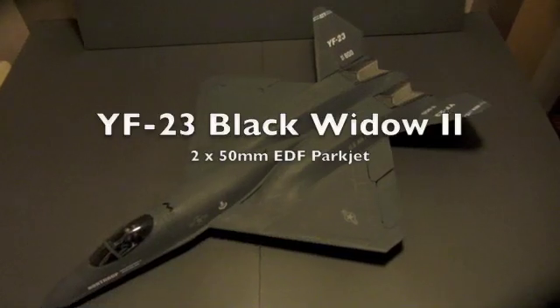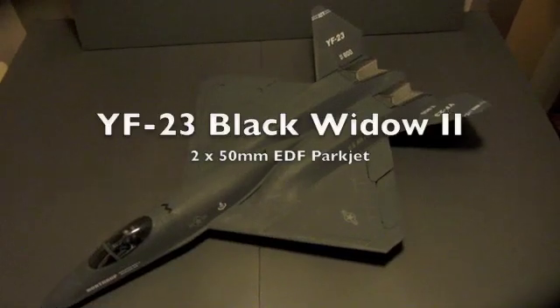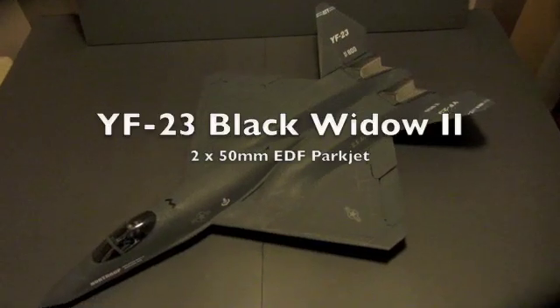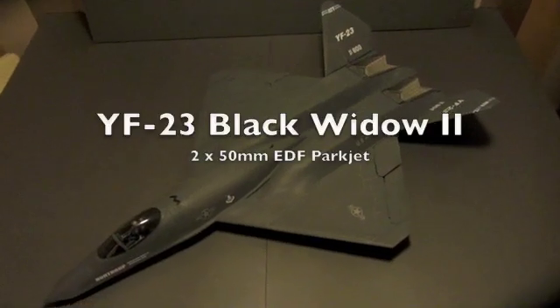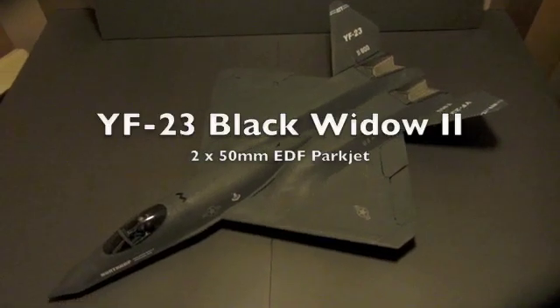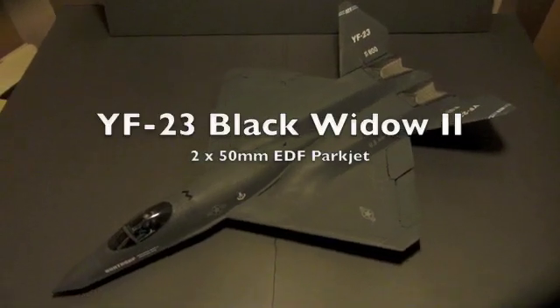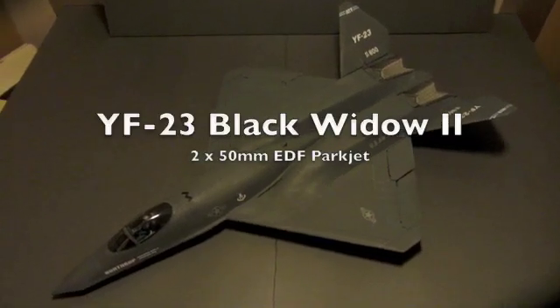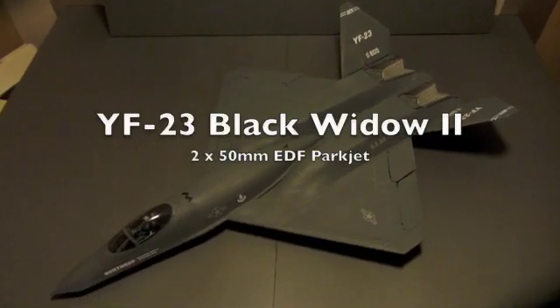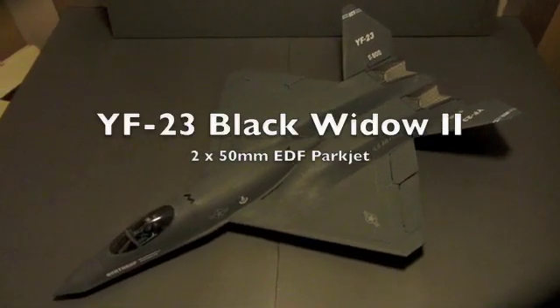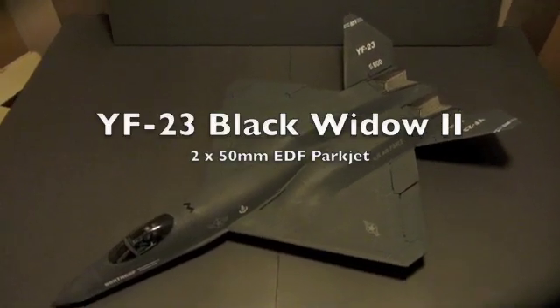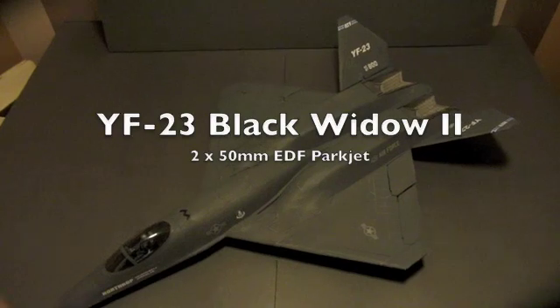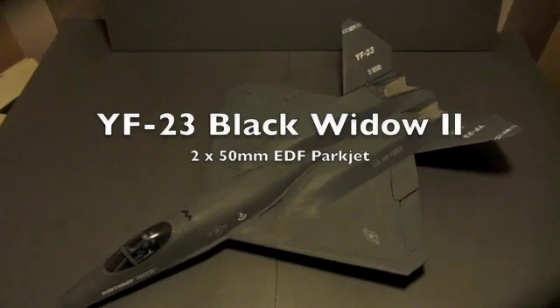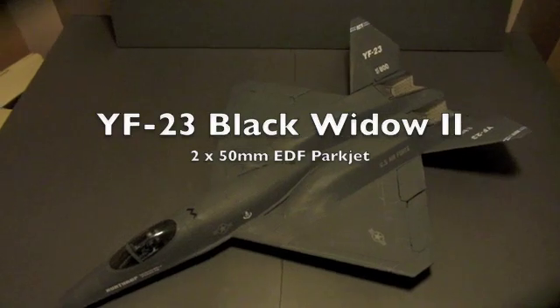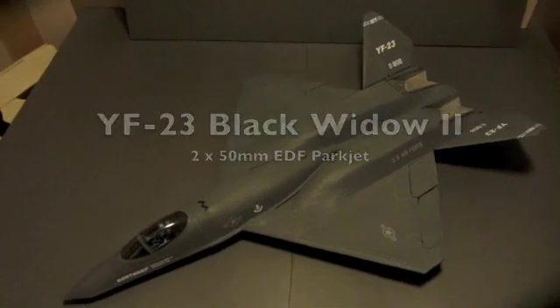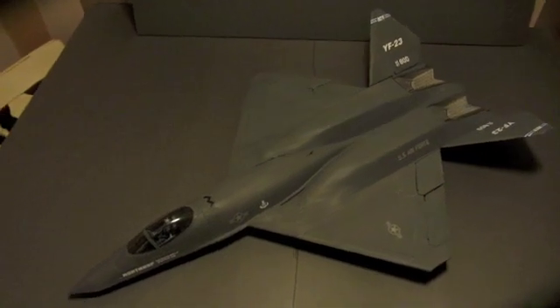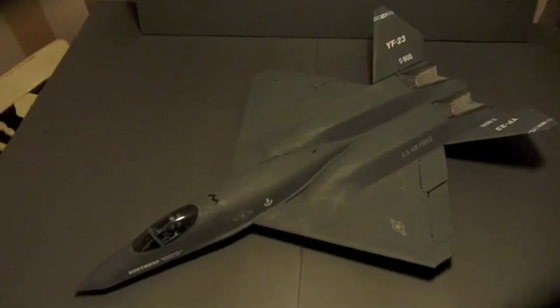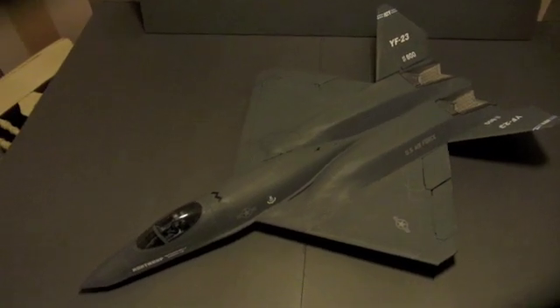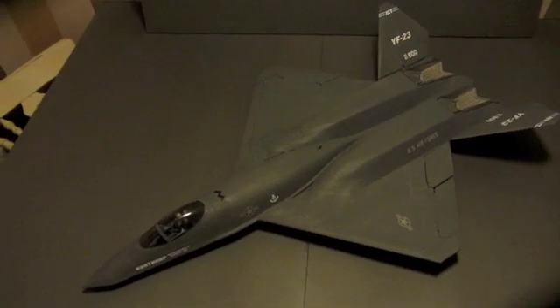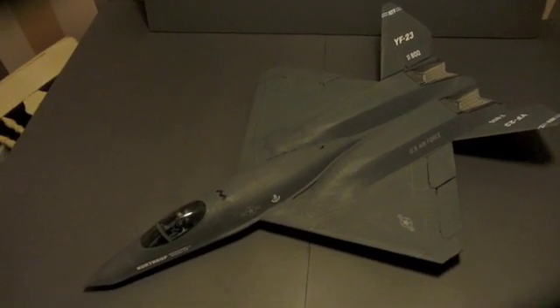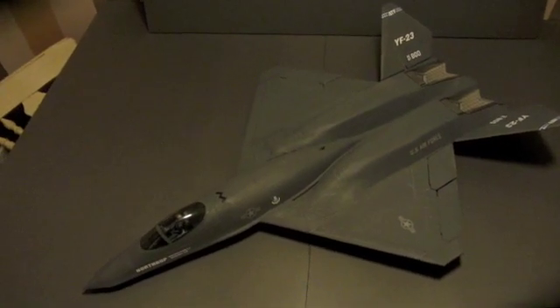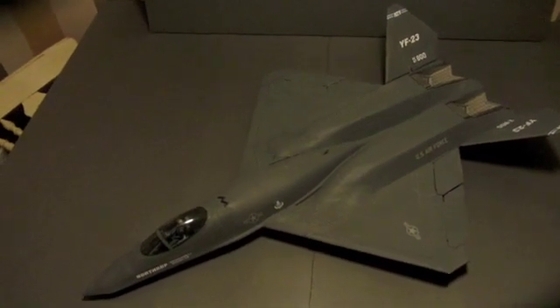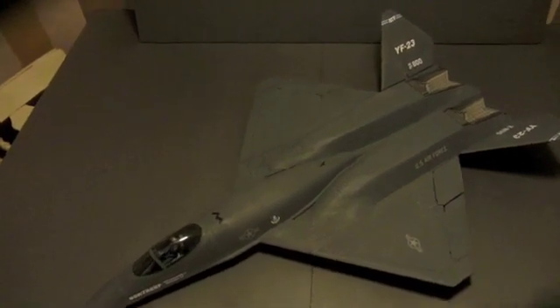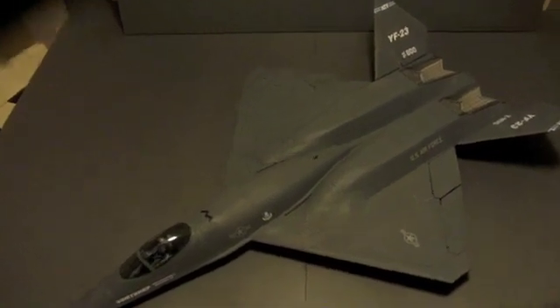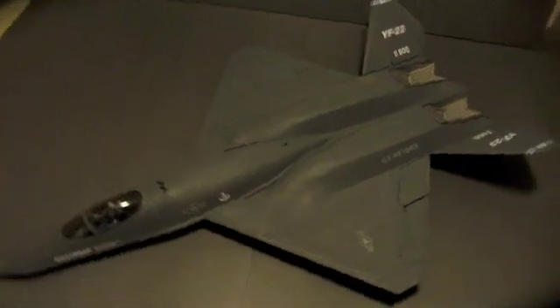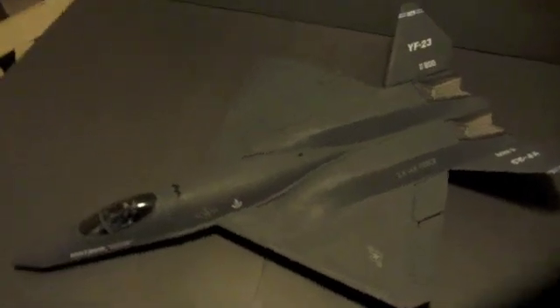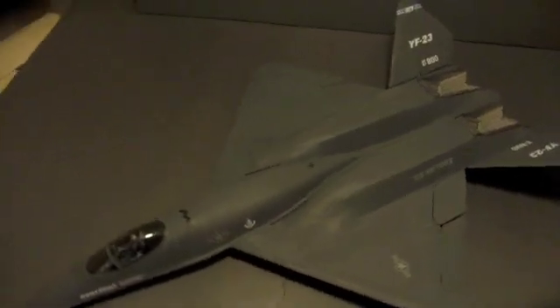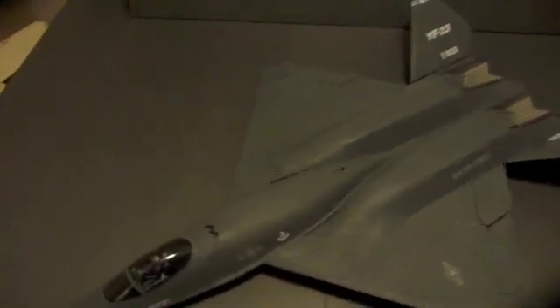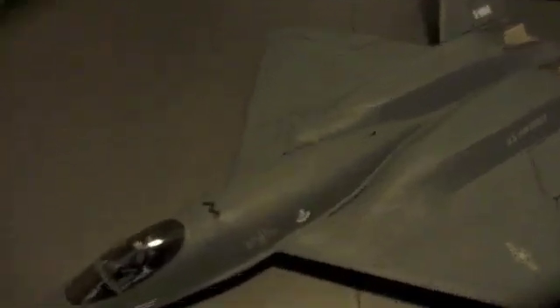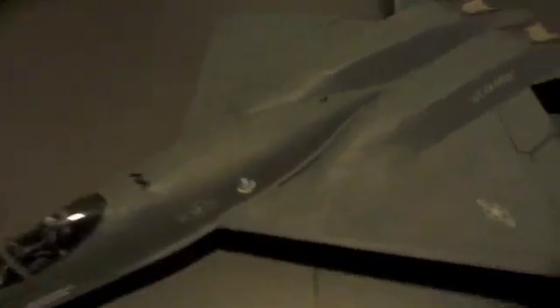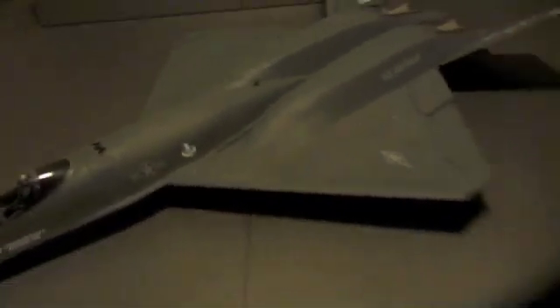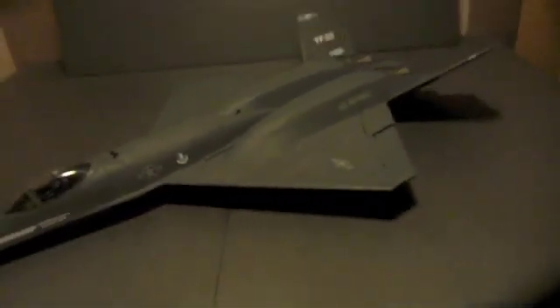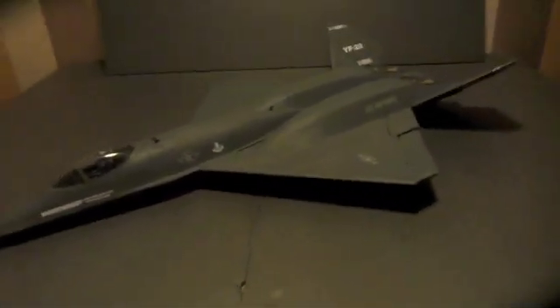Hello there, my name is Craig Clarkston and I just wanted to share my YF-23 Parkjet design with you. This is made of 6mm Depron and I'll show you around it now.